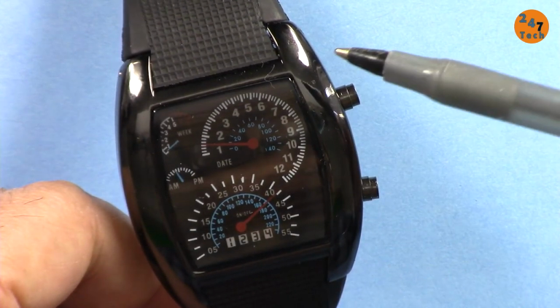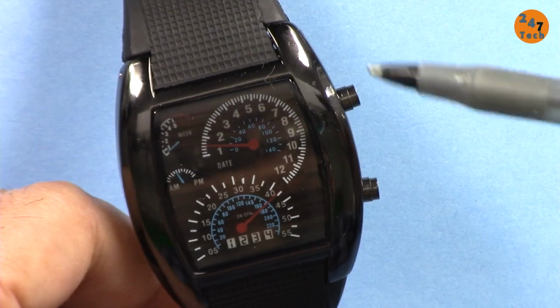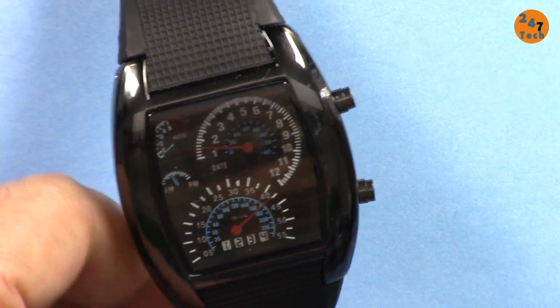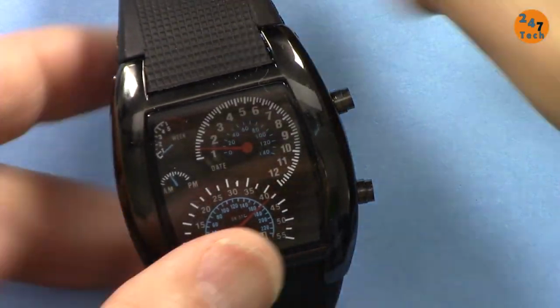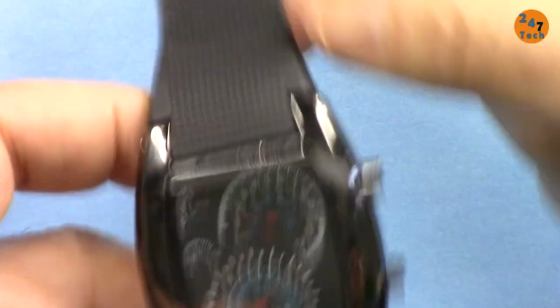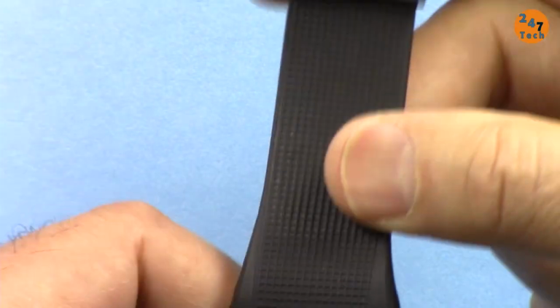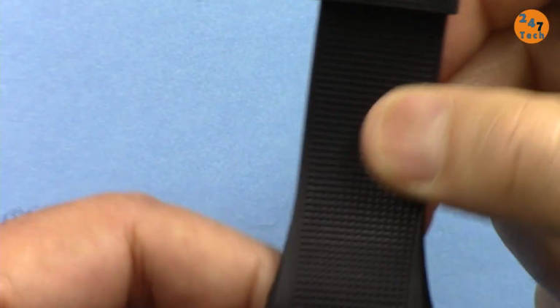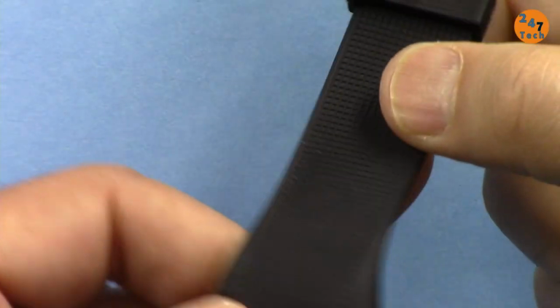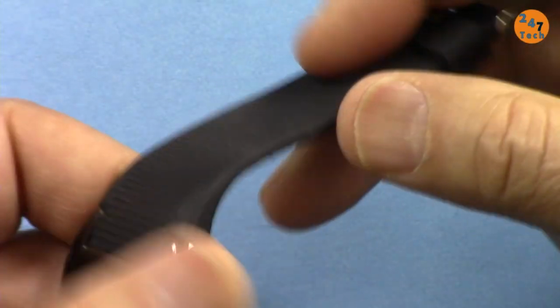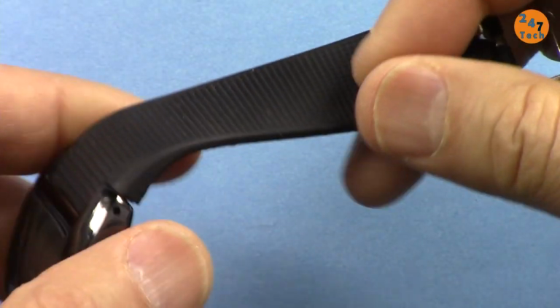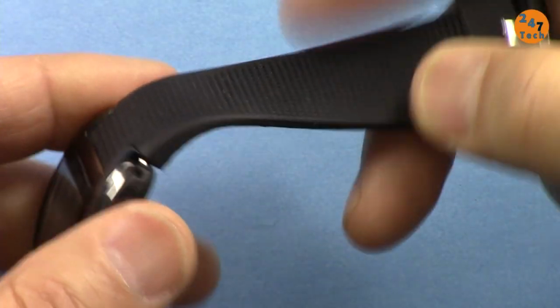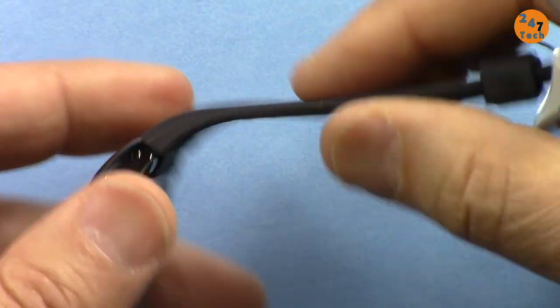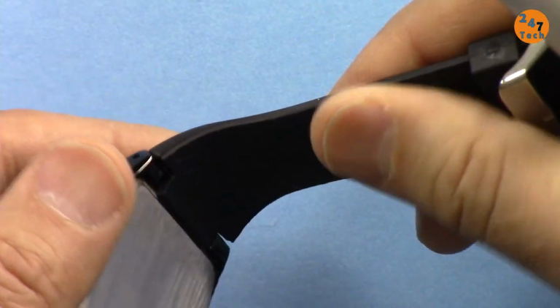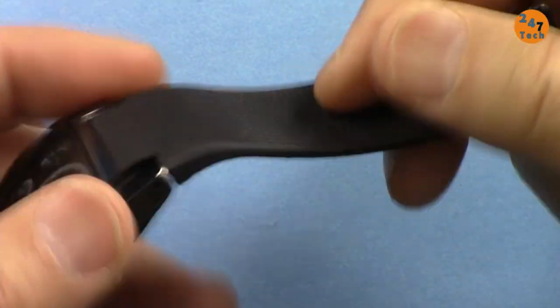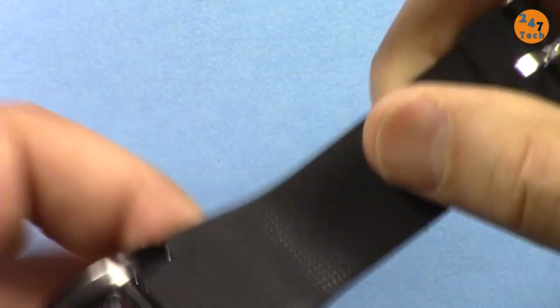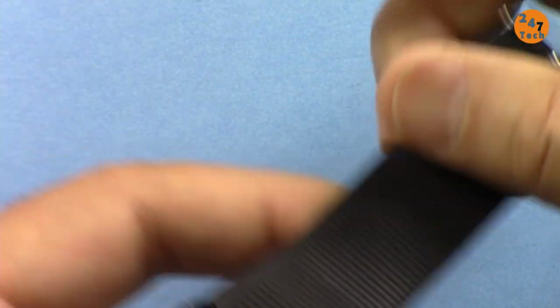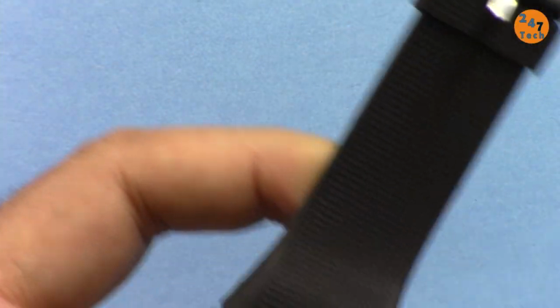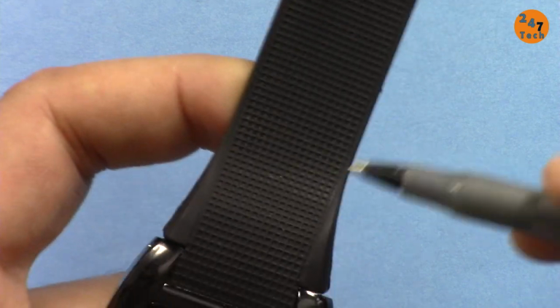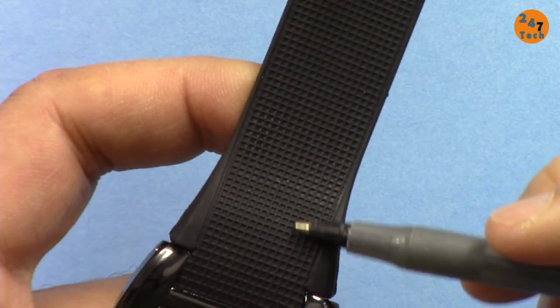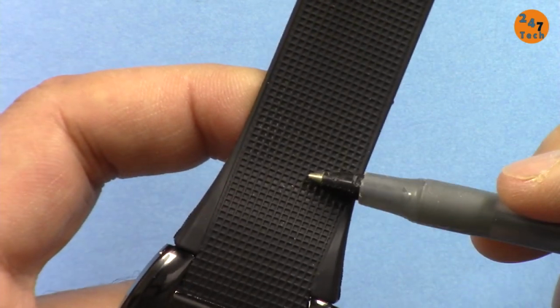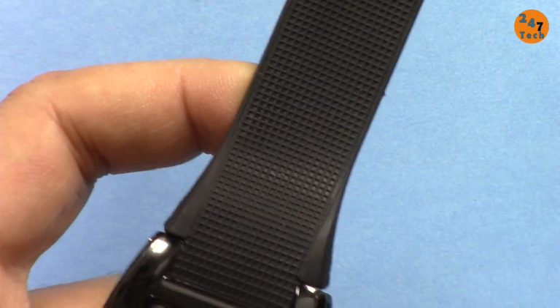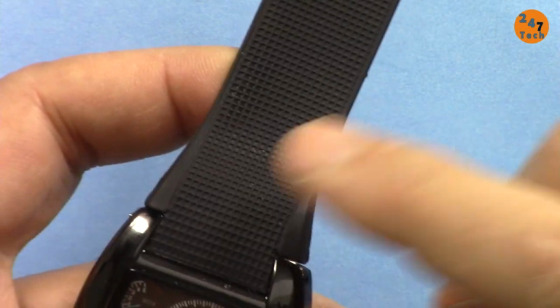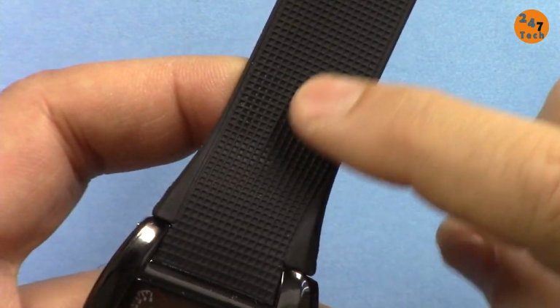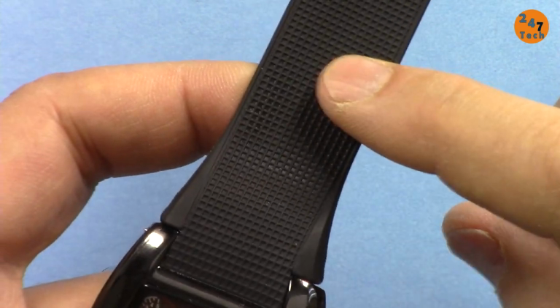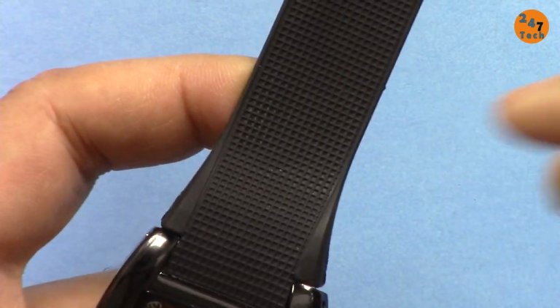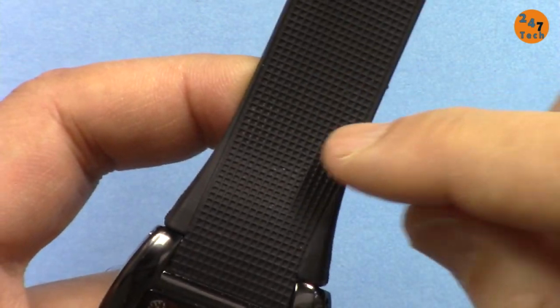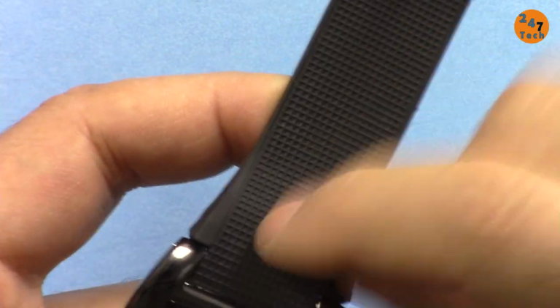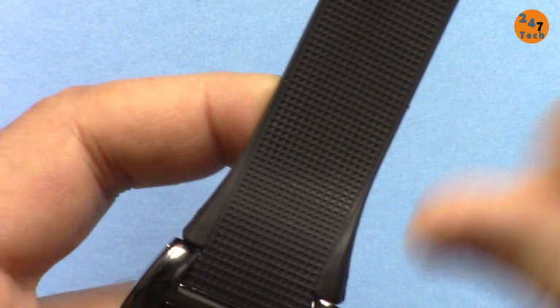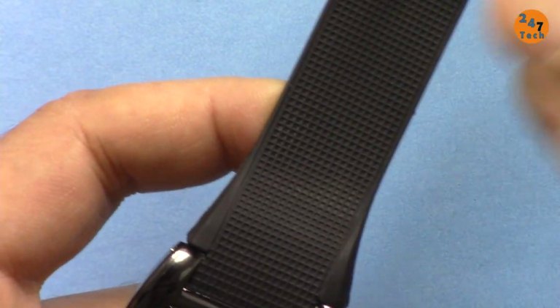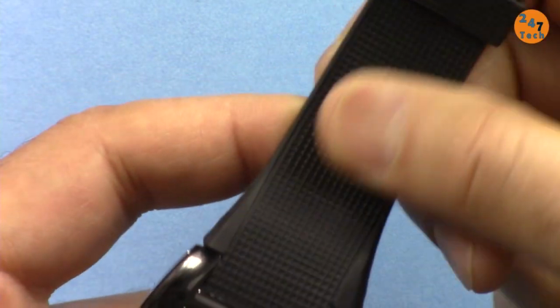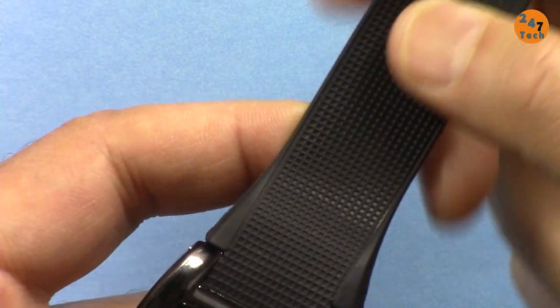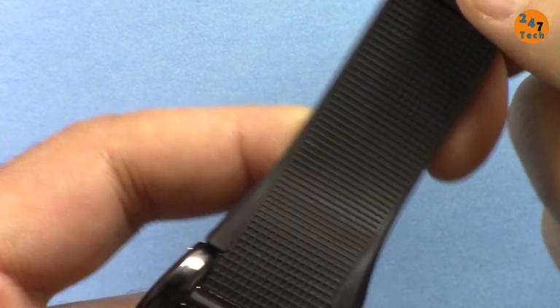There's also a section that shows week — the light will turn on there — and AM/PM, where only the AM or PM indicator will light up. The band is strong but the texture is bad; it will accumulate dirt, but you can wash it with a brush.